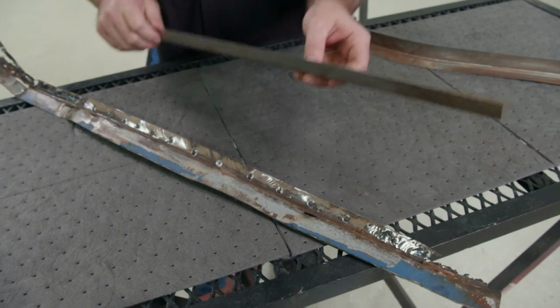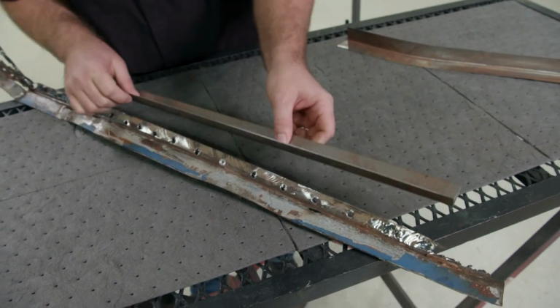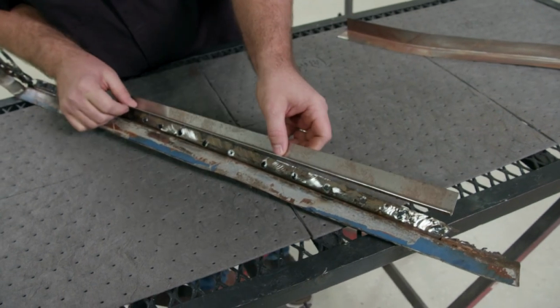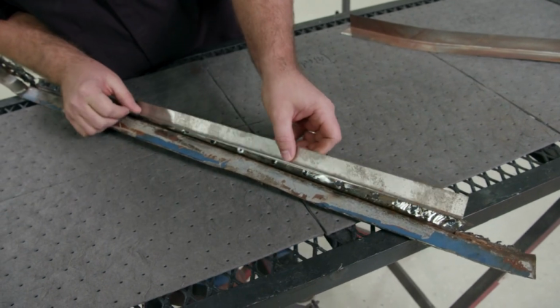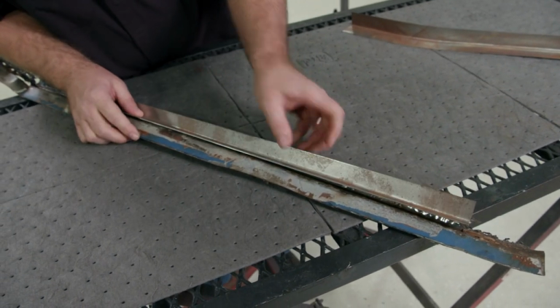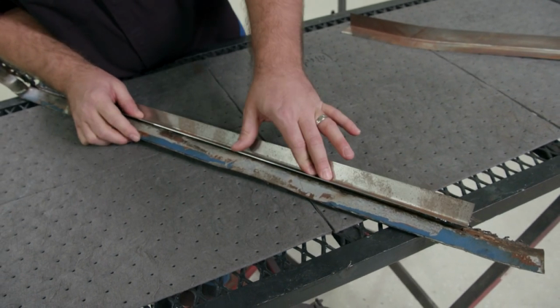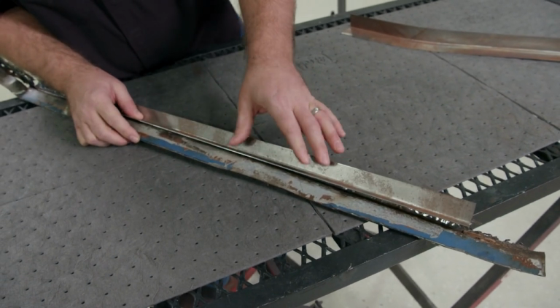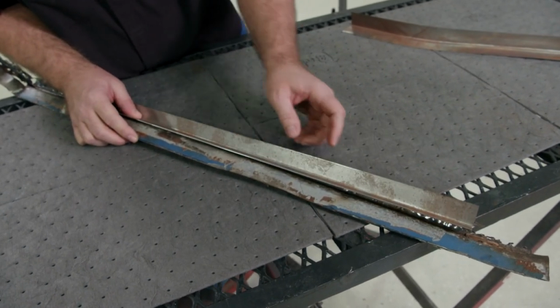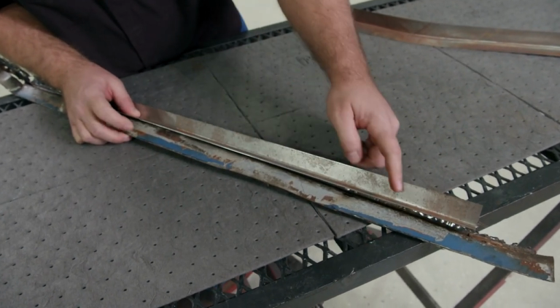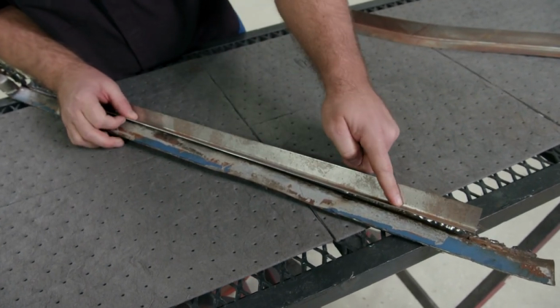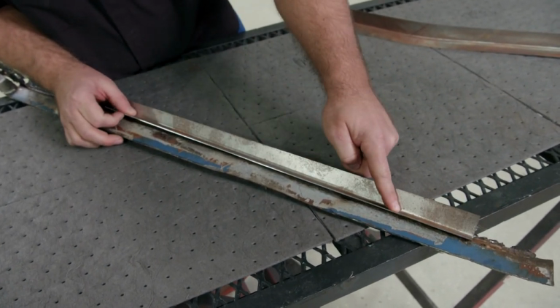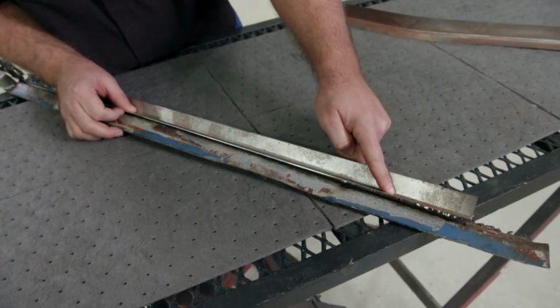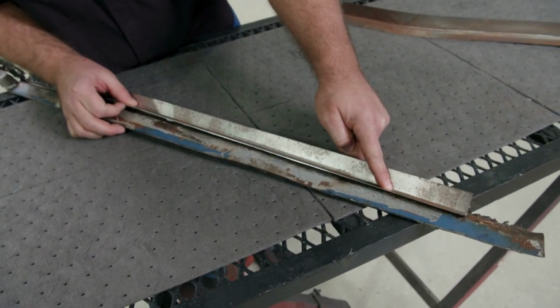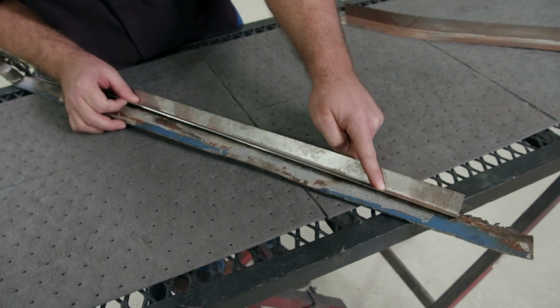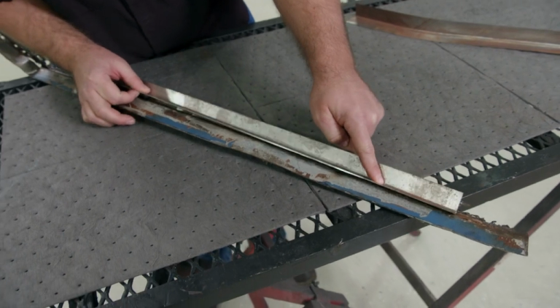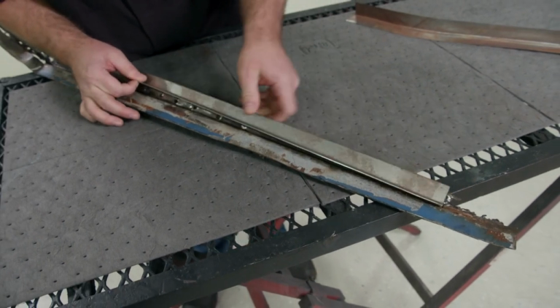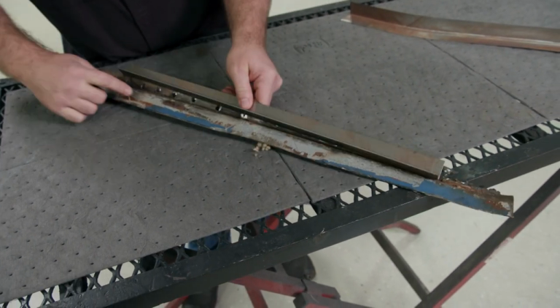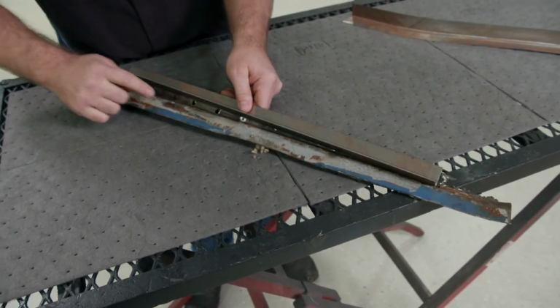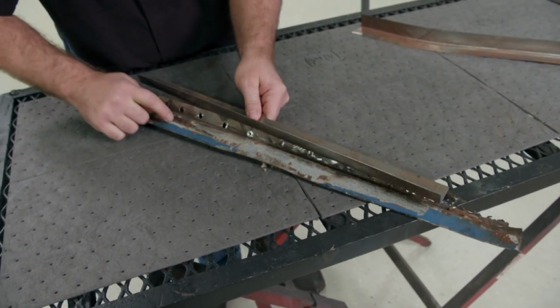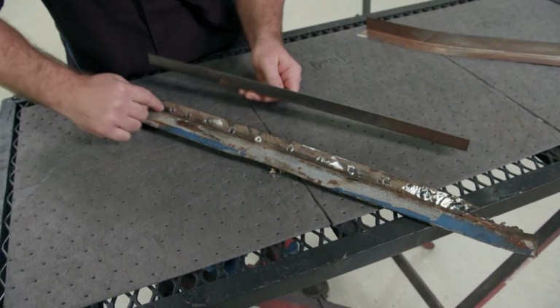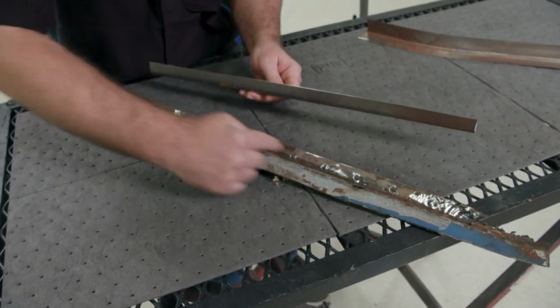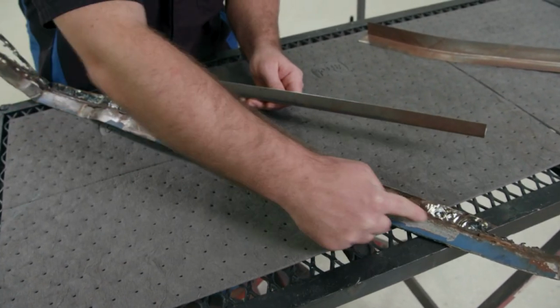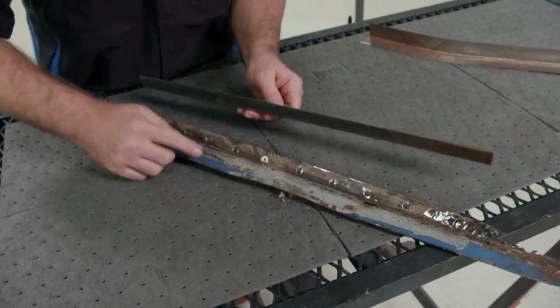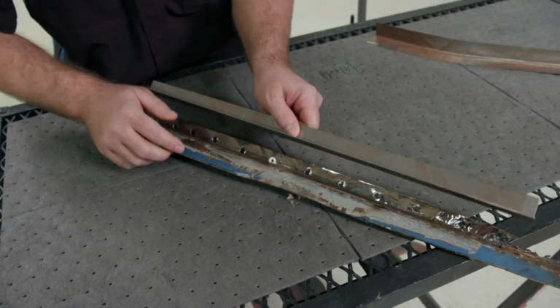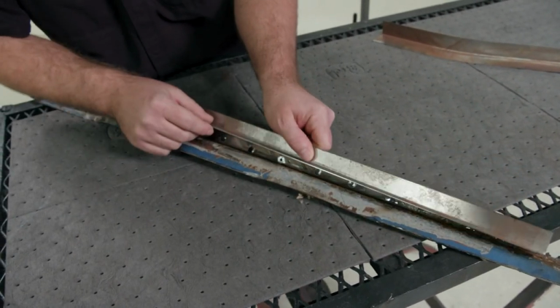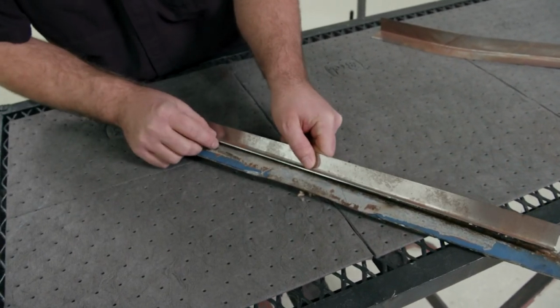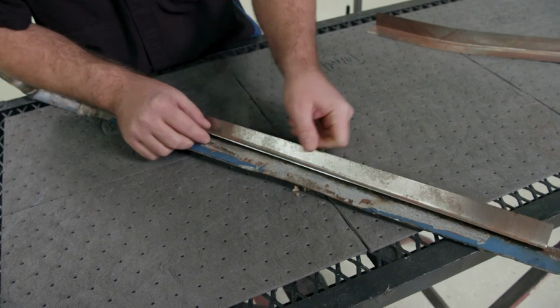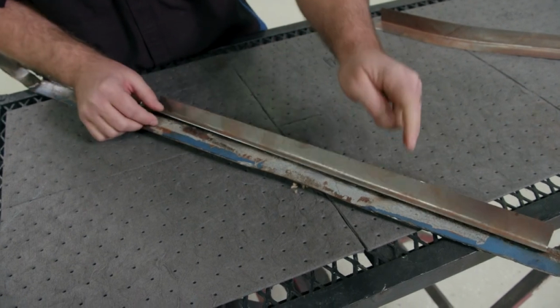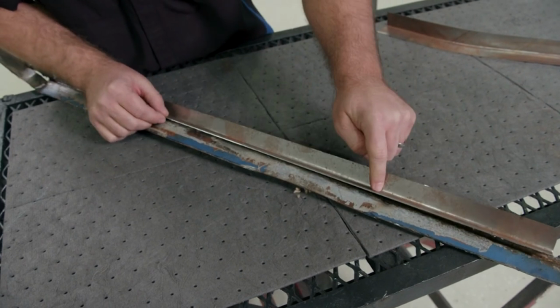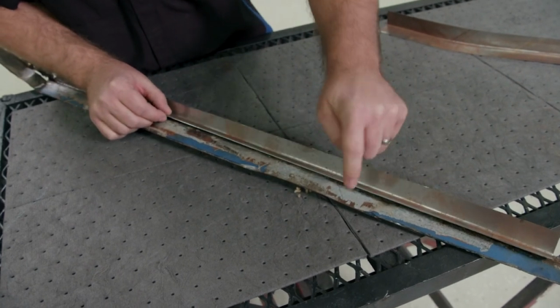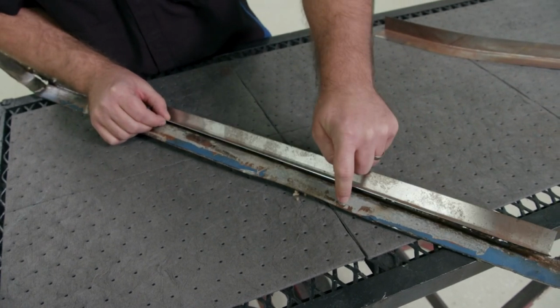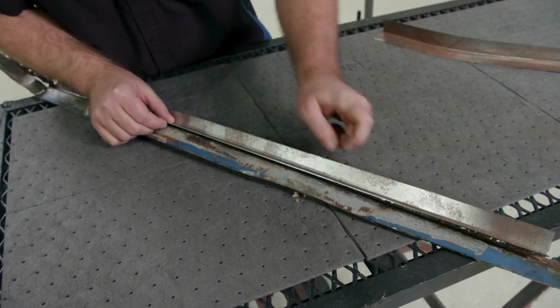Now if you look here the way it sits, it looks like it's flat but it's not. You can see it rock here, and that's because there's a slight bend to this piece this way. So what we need to do is figure out how to get this thing molded to fit there.